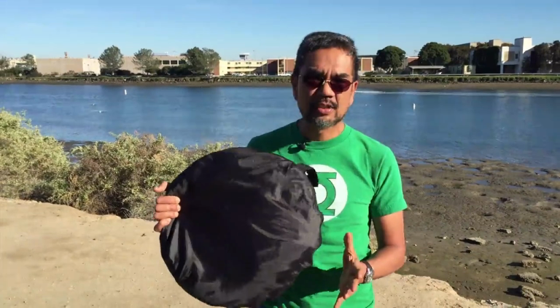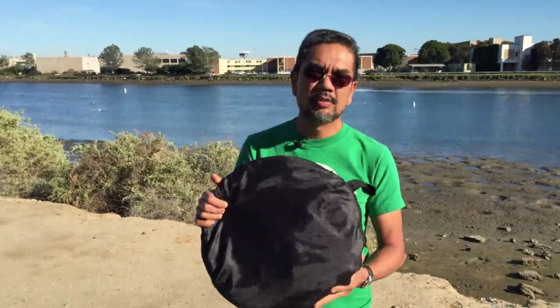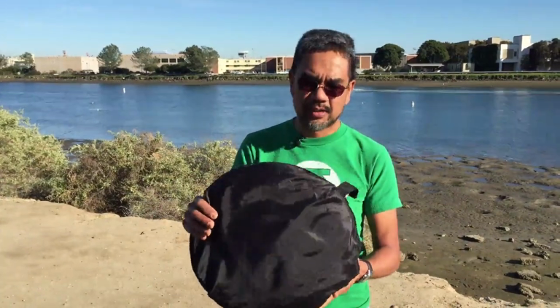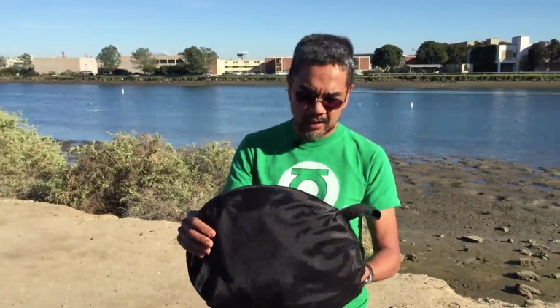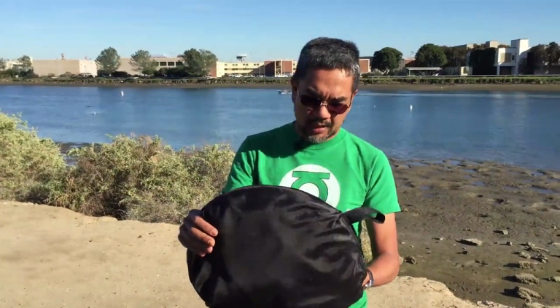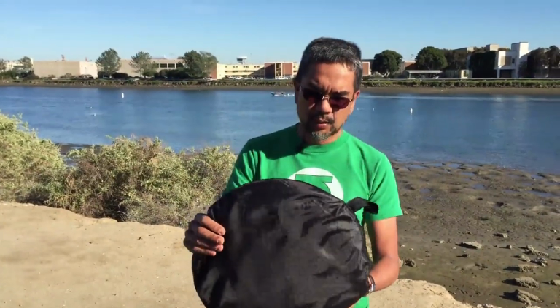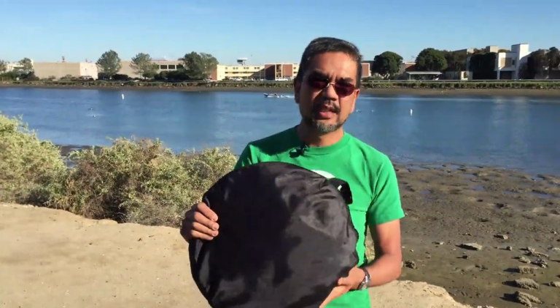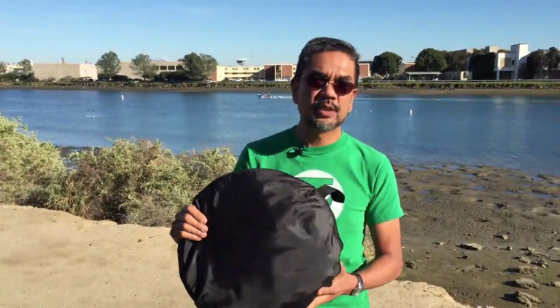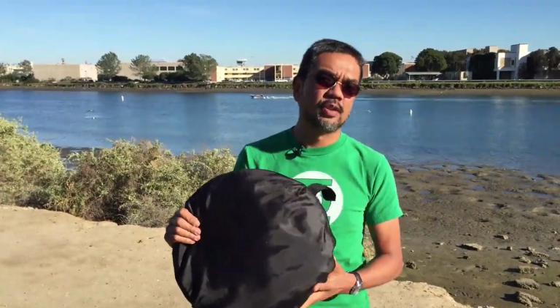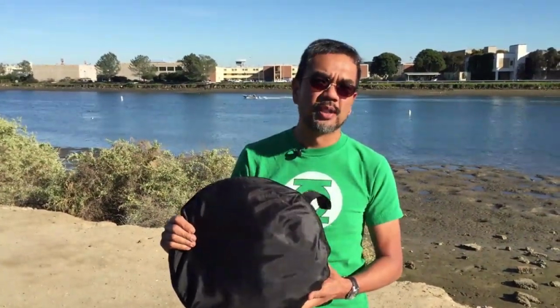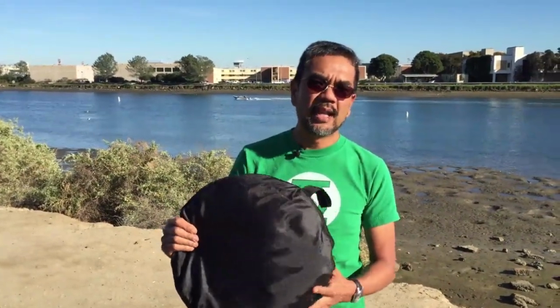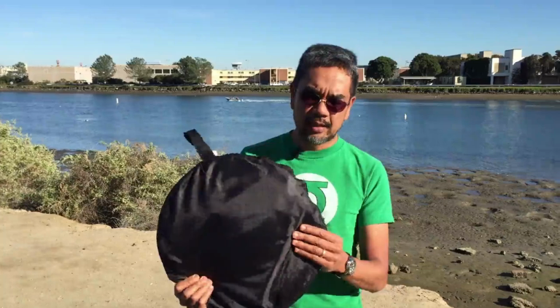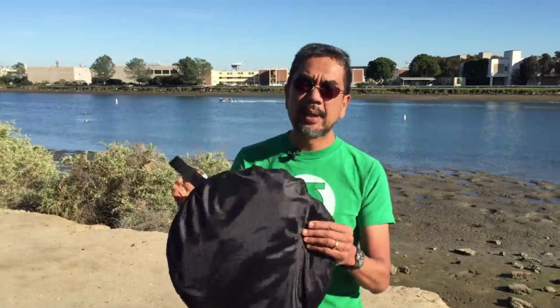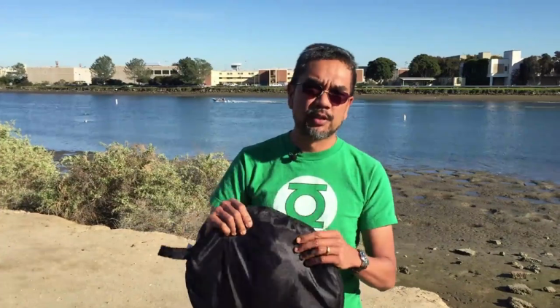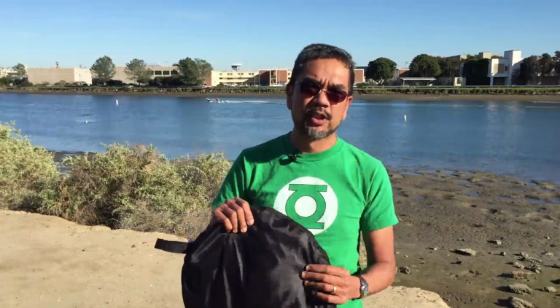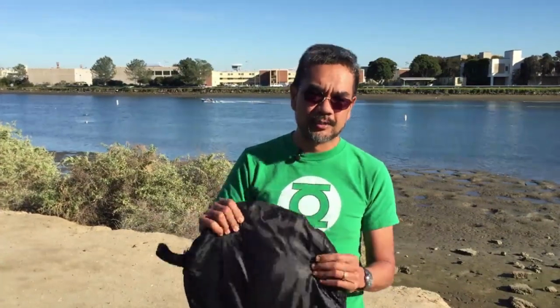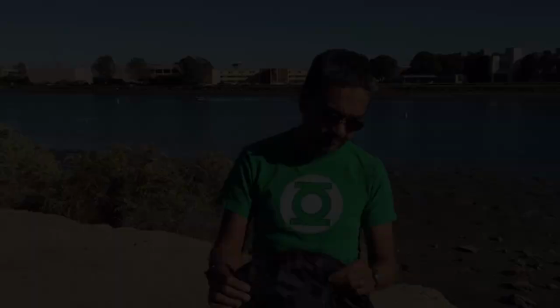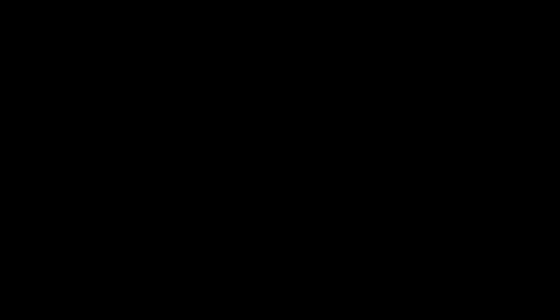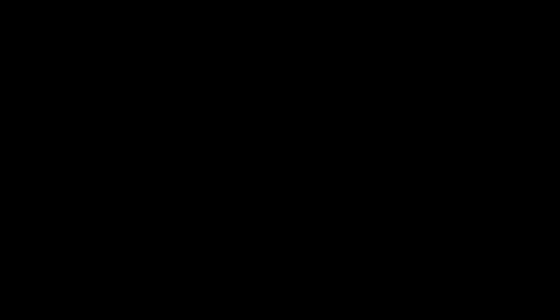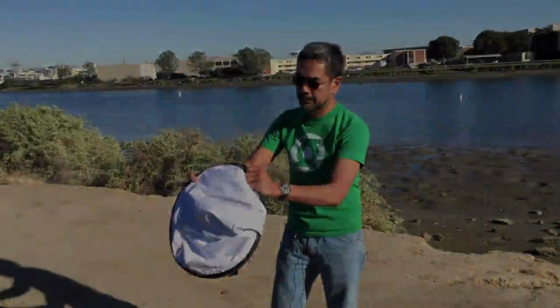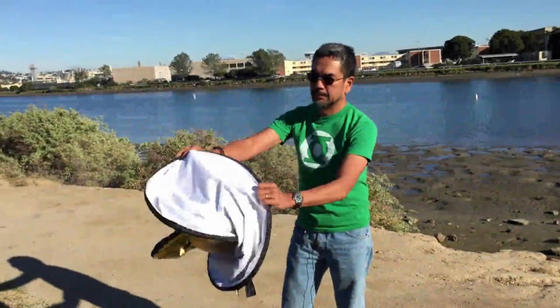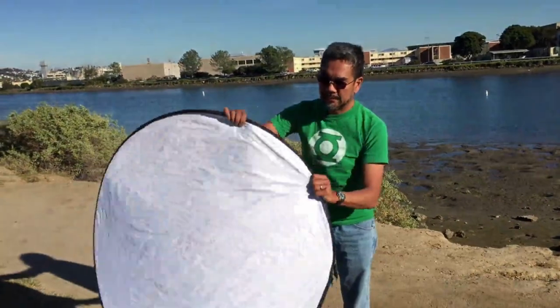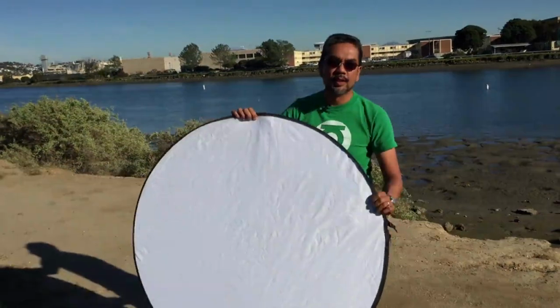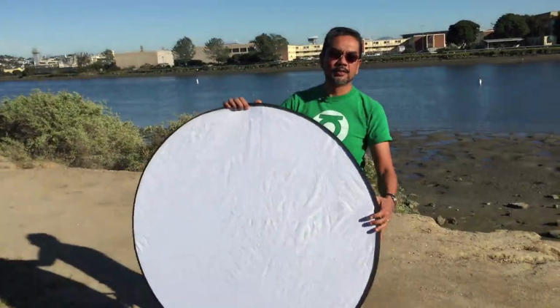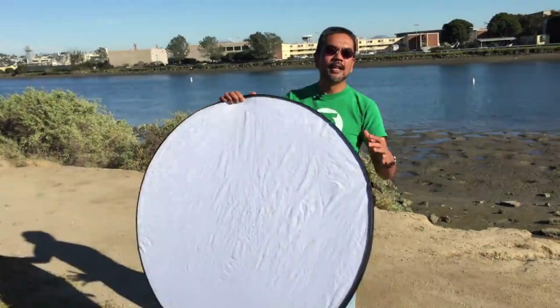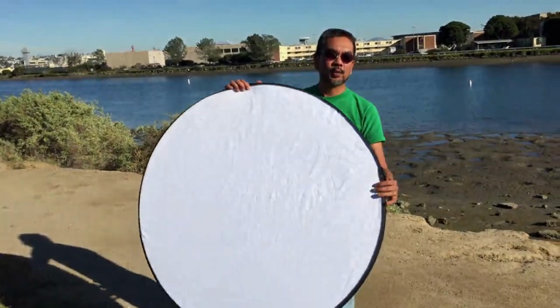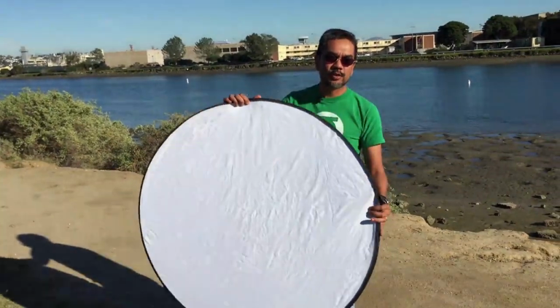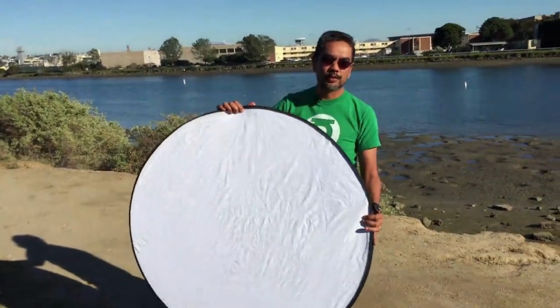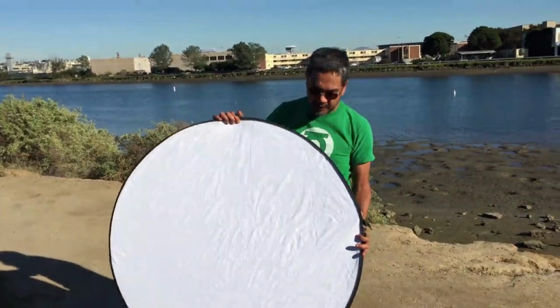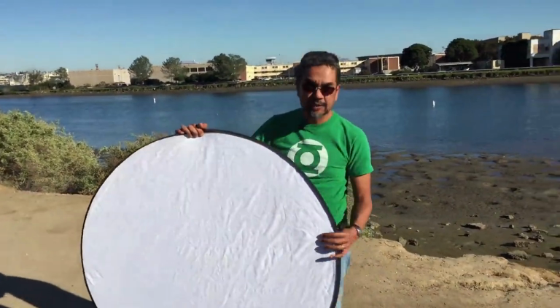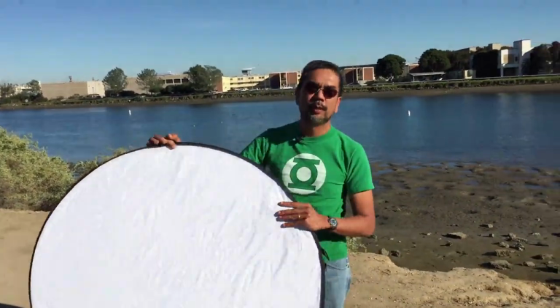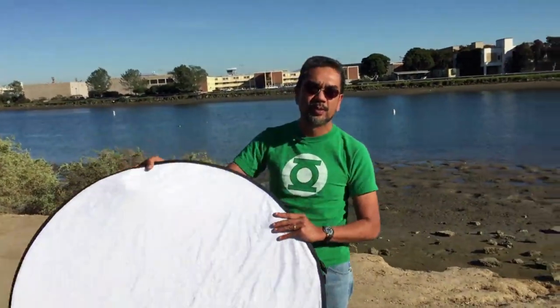They start off about this size. This one is actually a rather large one — let me unpack it for you and show you what it looks like. See, it's a rather large reflector, and this is one of the best around.